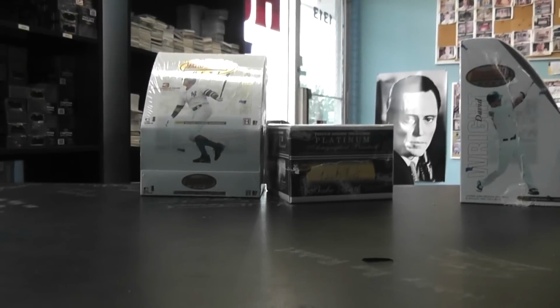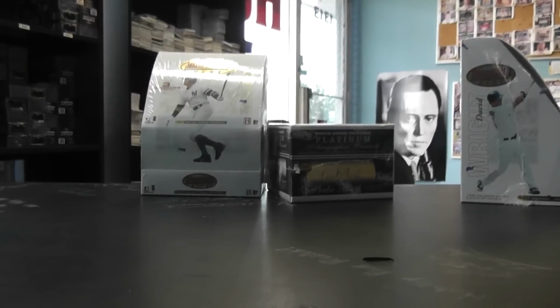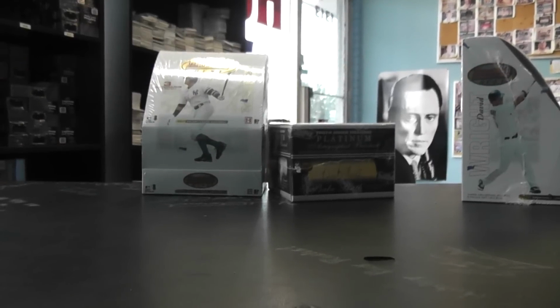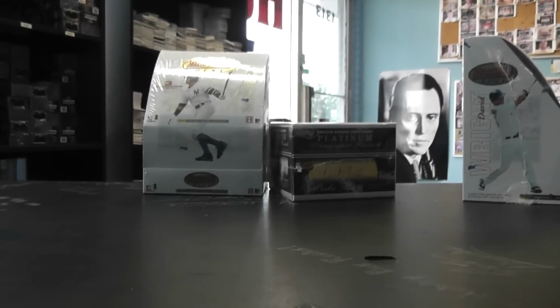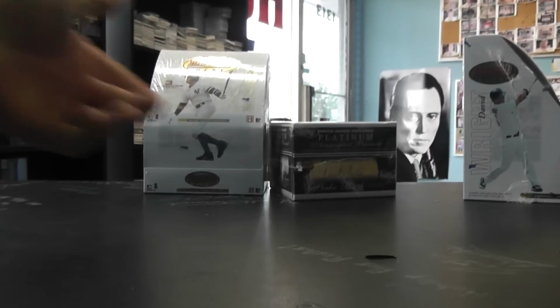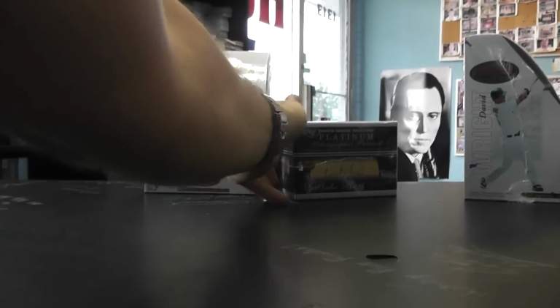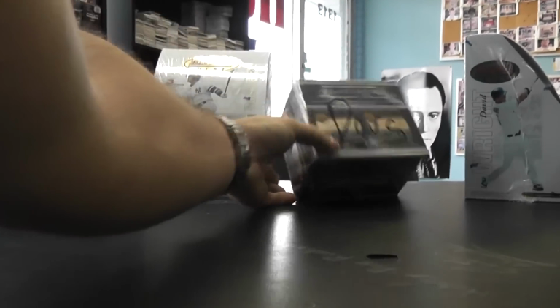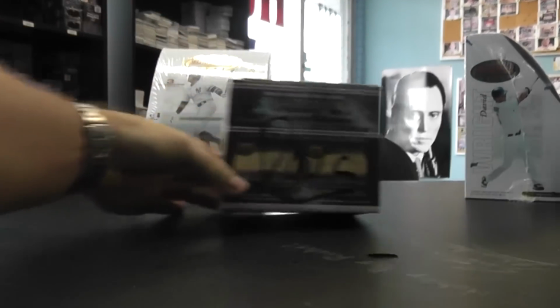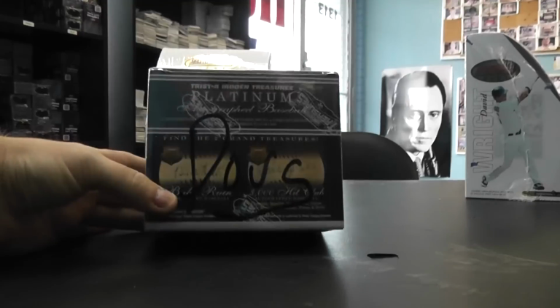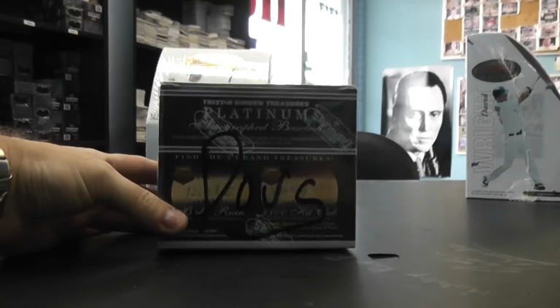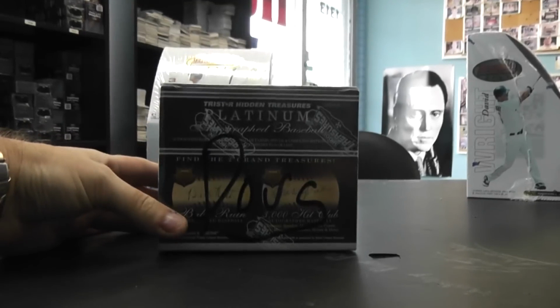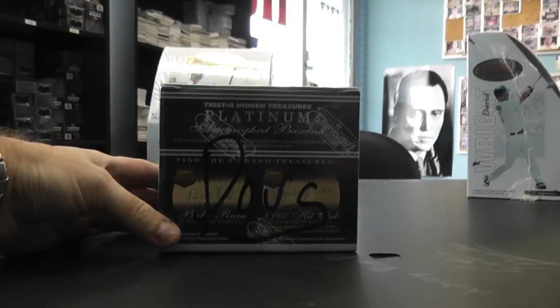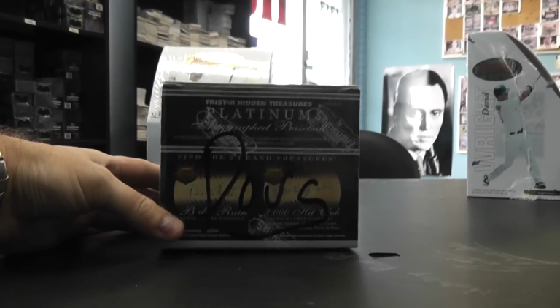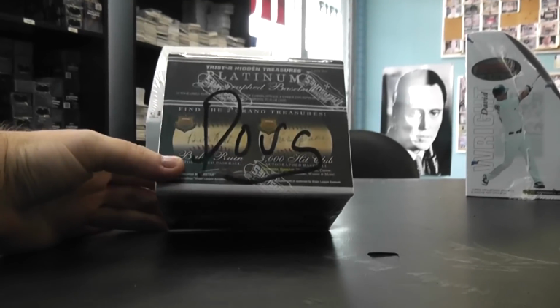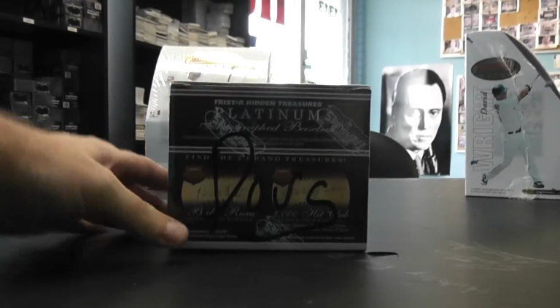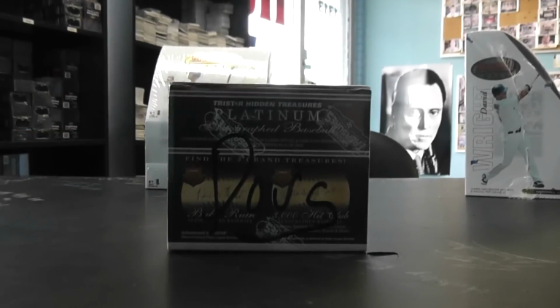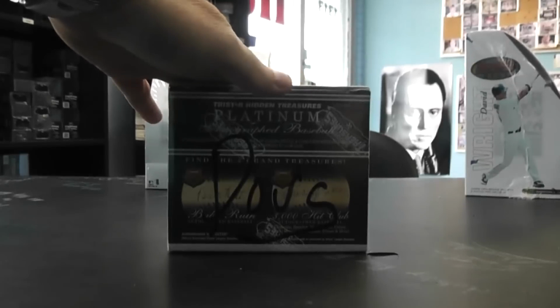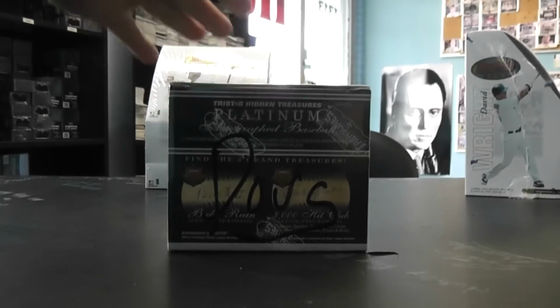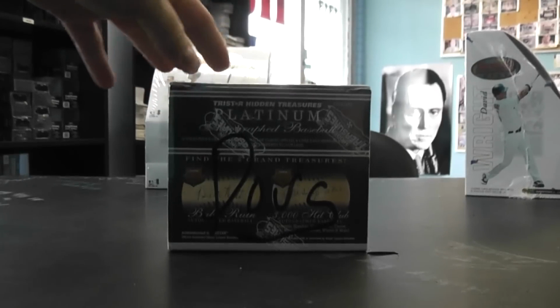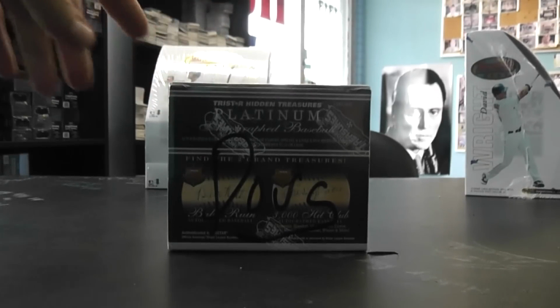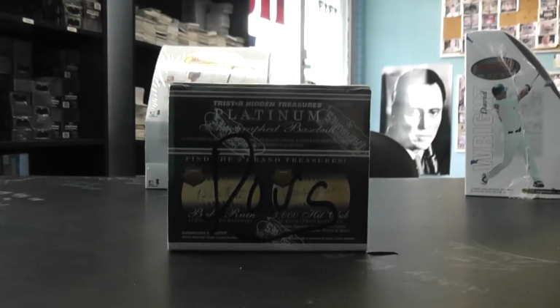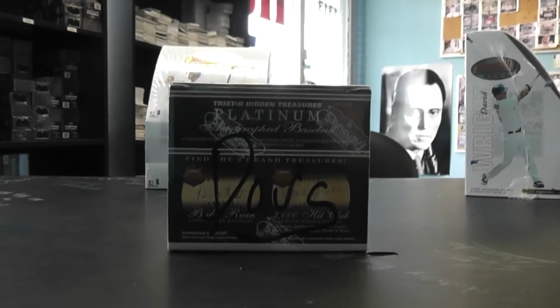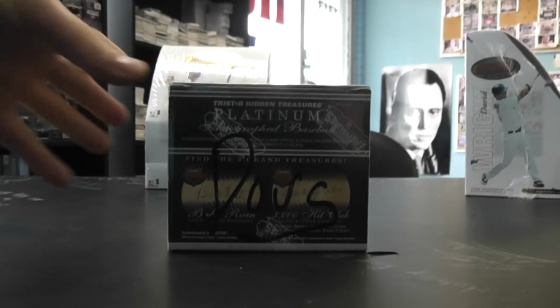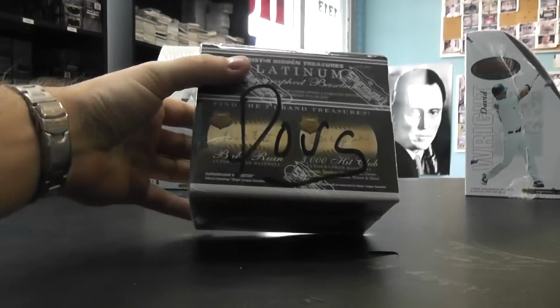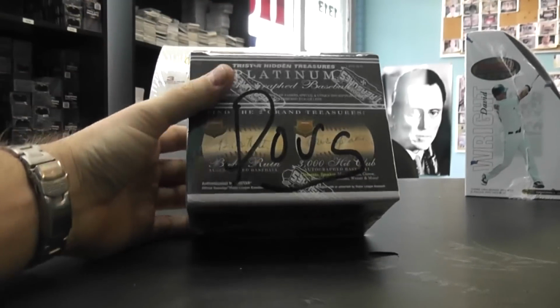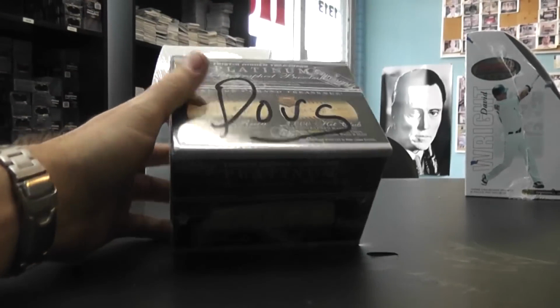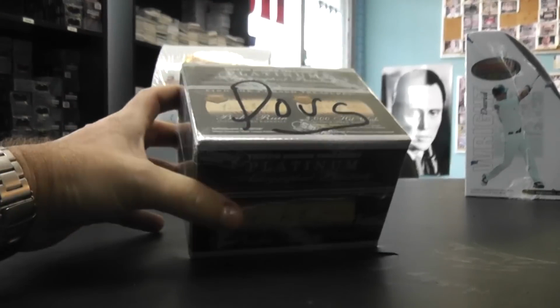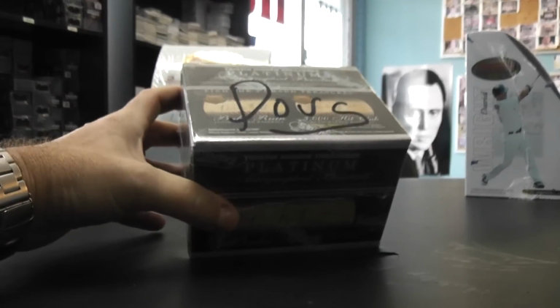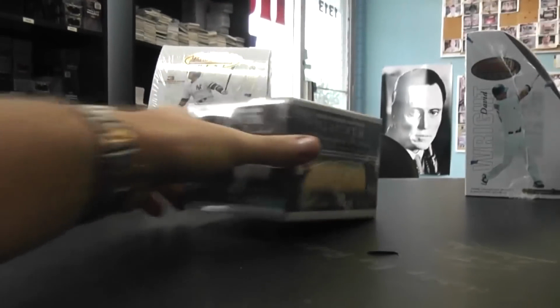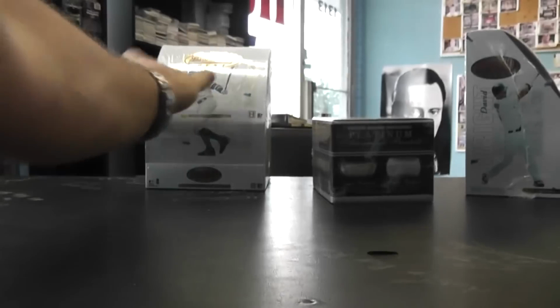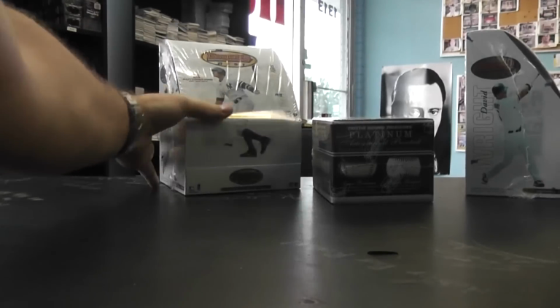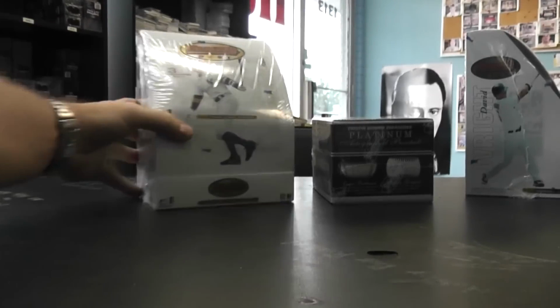Alrighty Doug, here we go. If no one's checked it out, Doug was actually featured on Panini's website, their blog — Doug's station in Afghanistan in the military, and they did a piece on him. Go check it out.